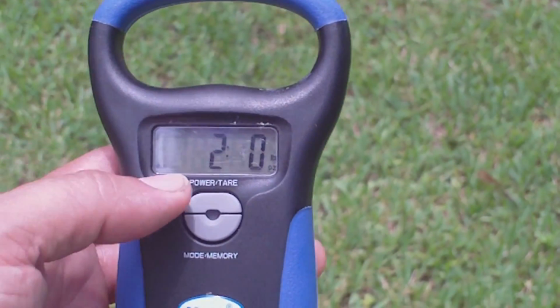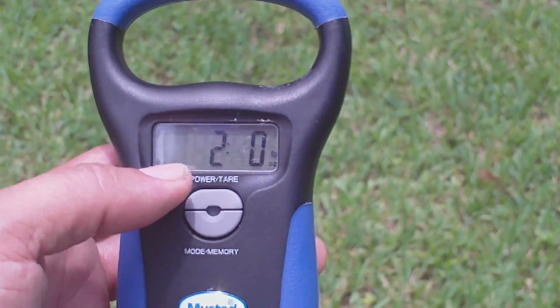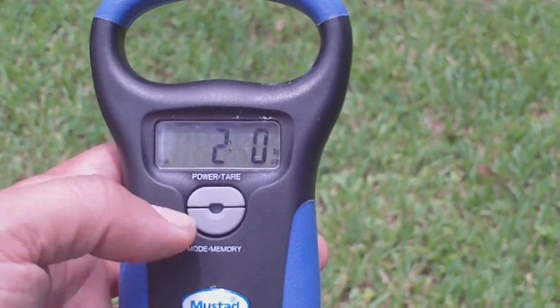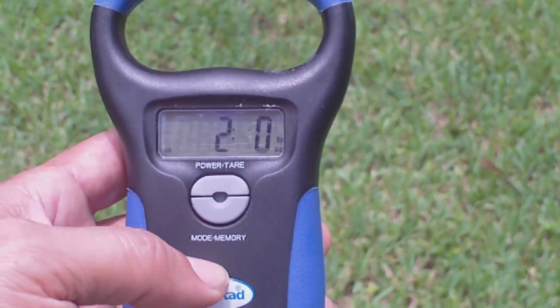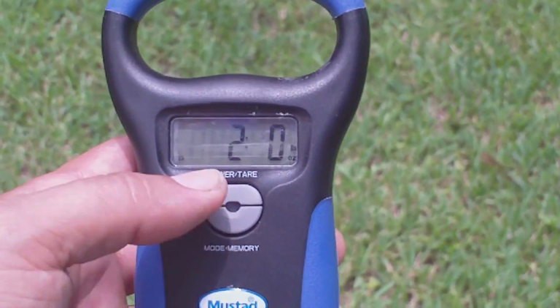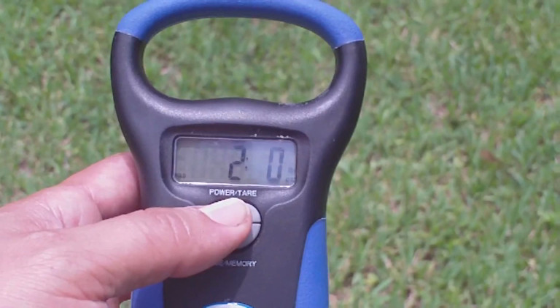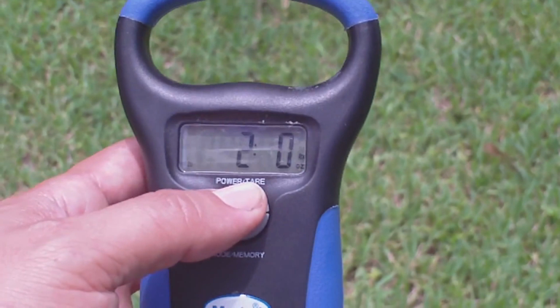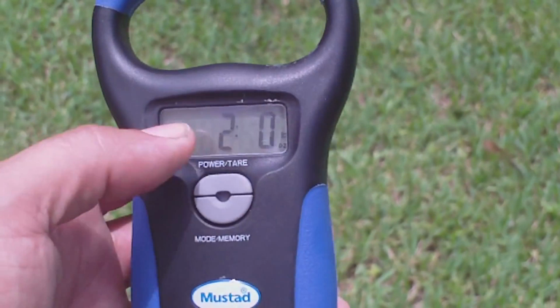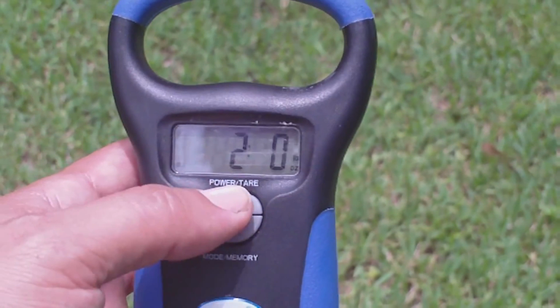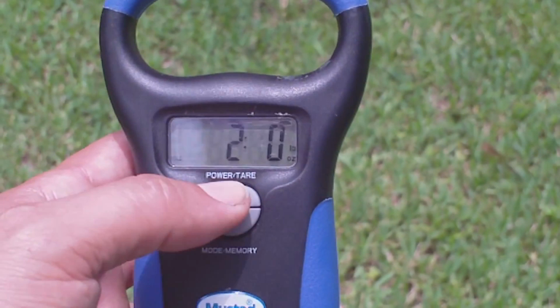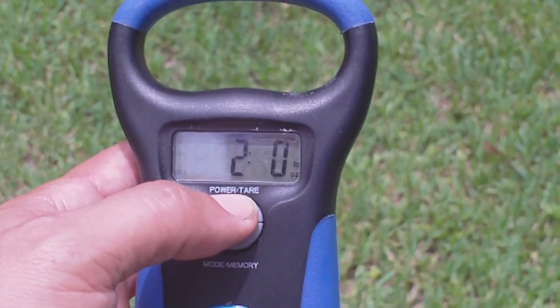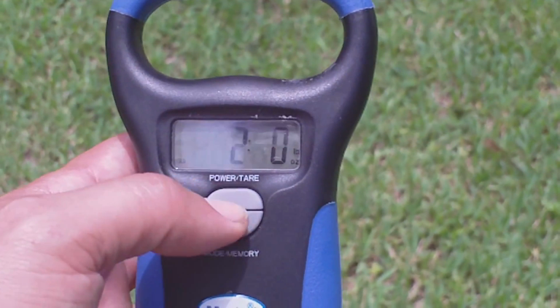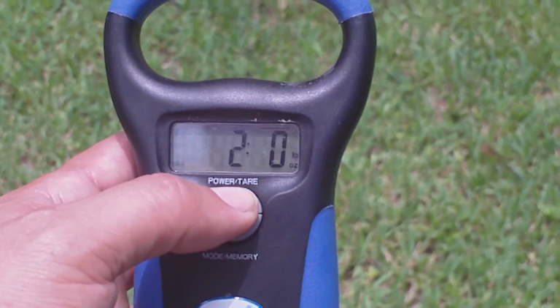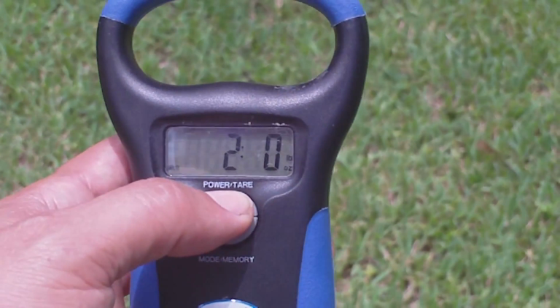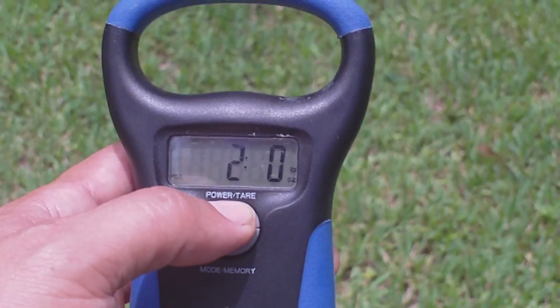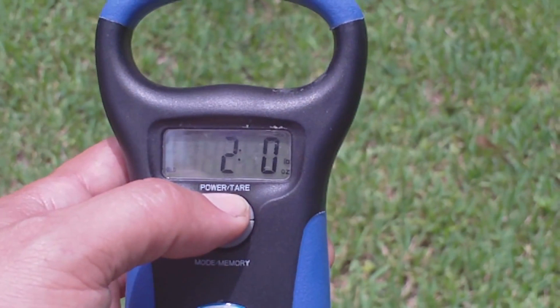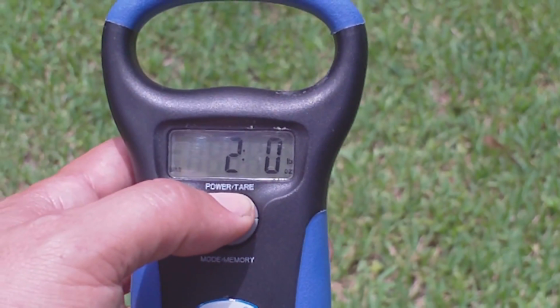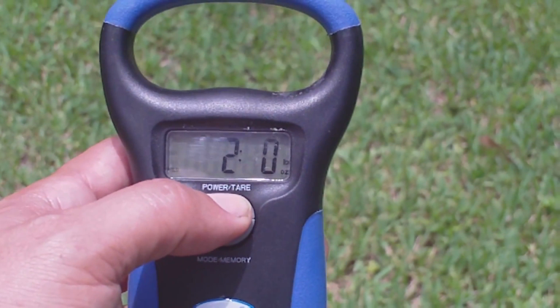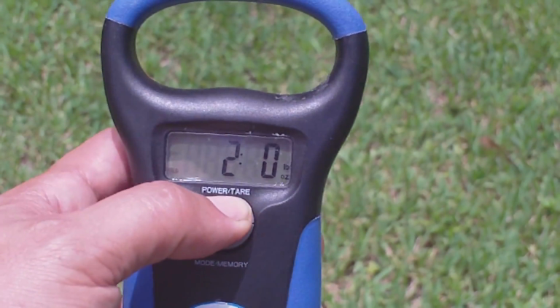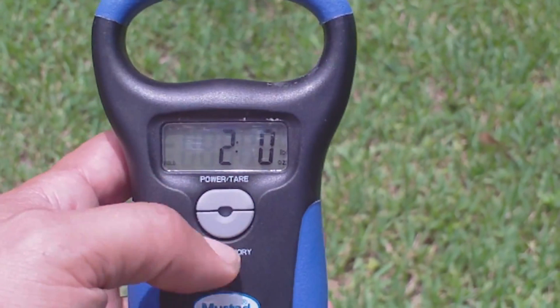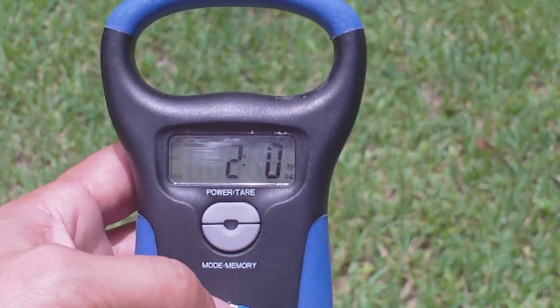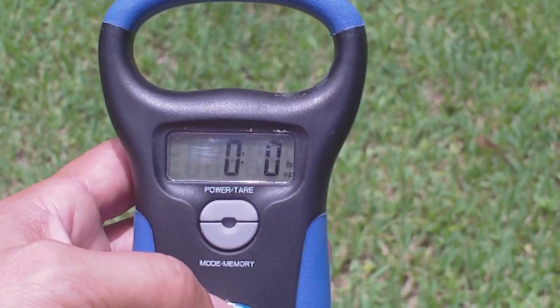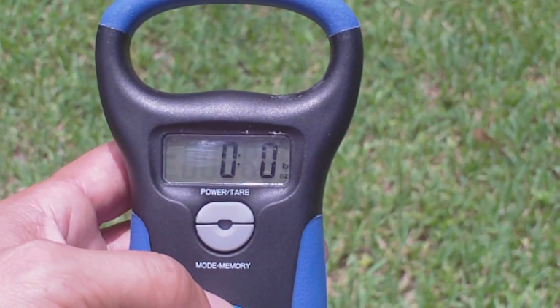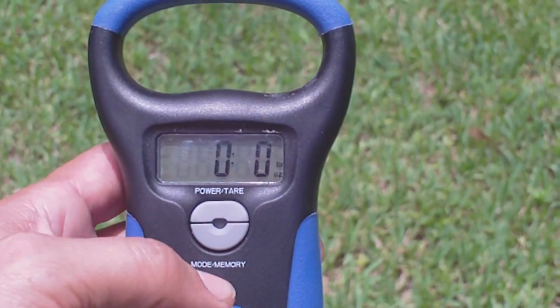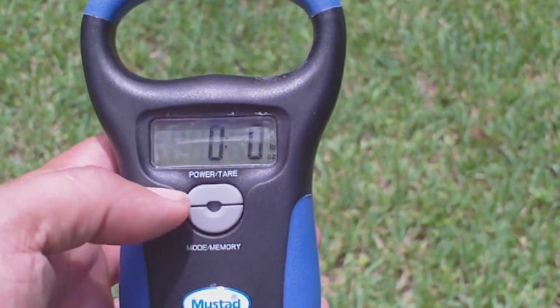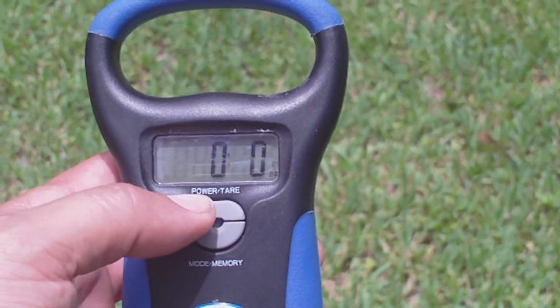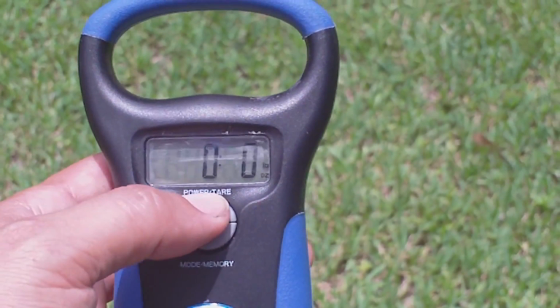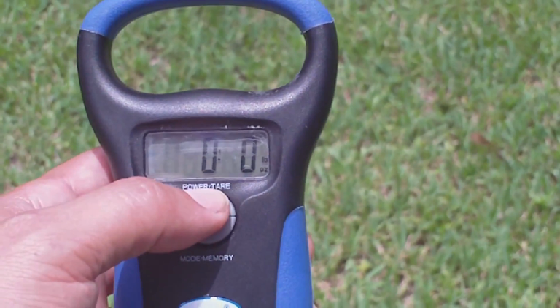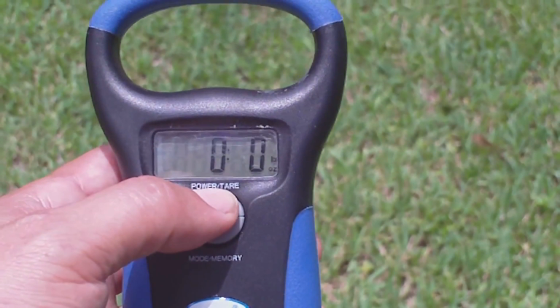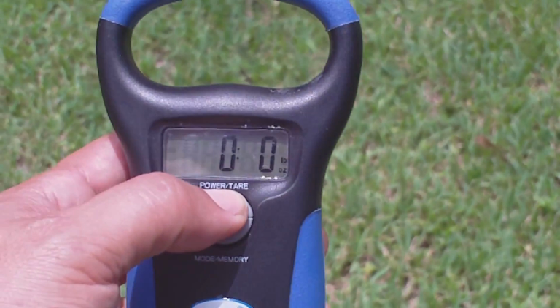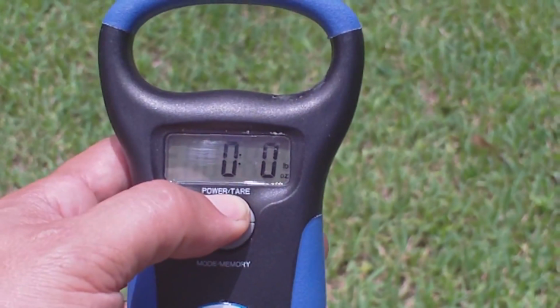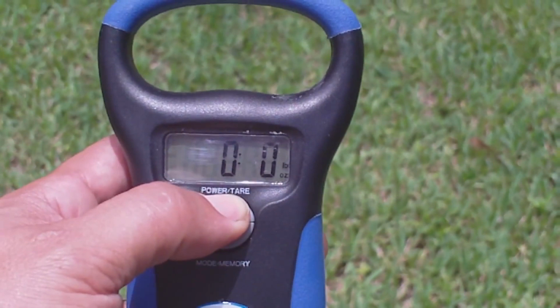I don't think it has an auto off — you got to turn it off. Just don't forget to turn it off. Press the power button once and it'll go back to zero, then you can go ahead and turn it off.